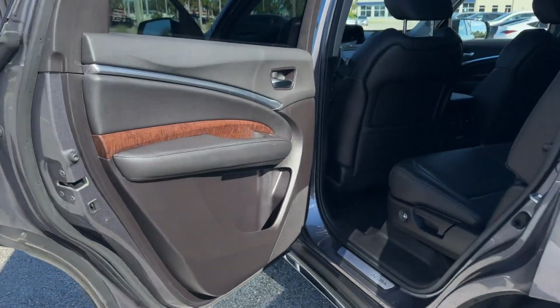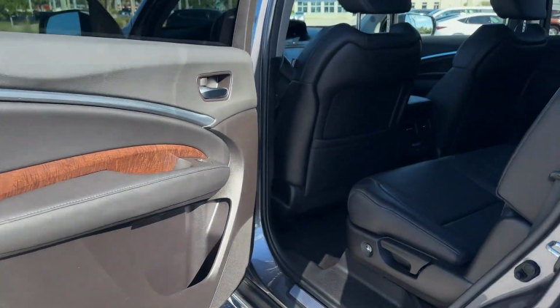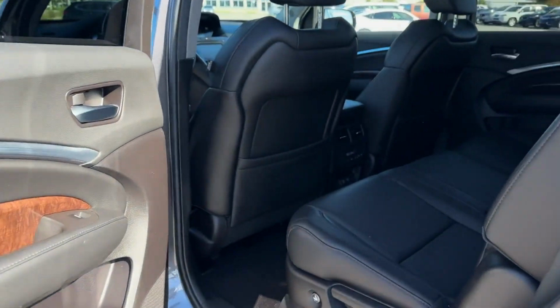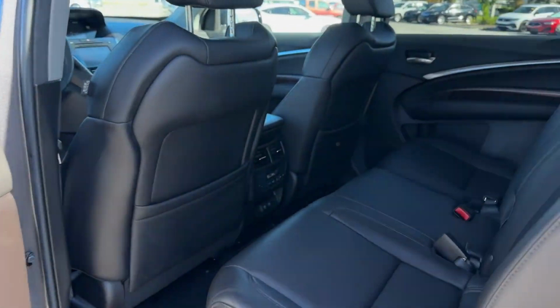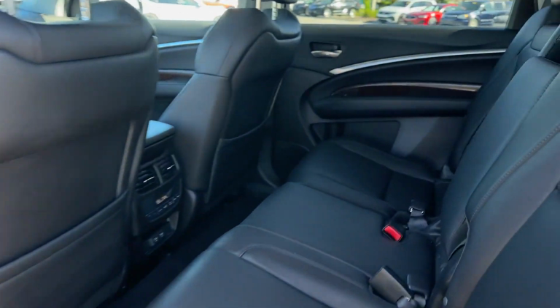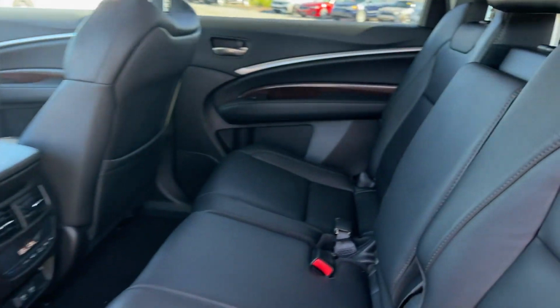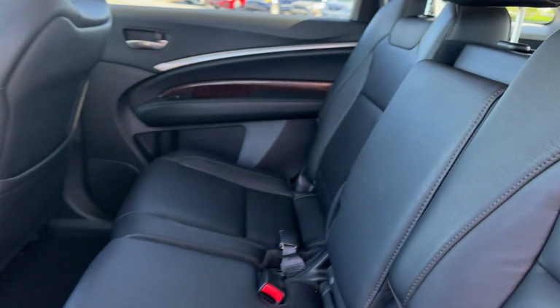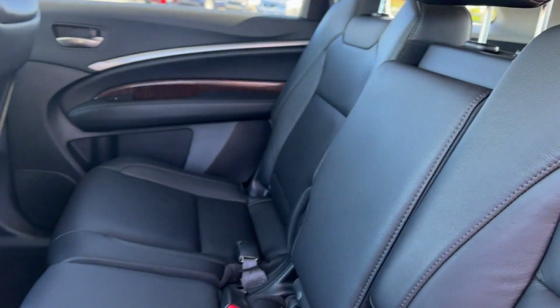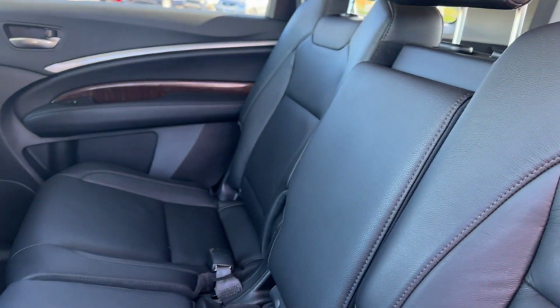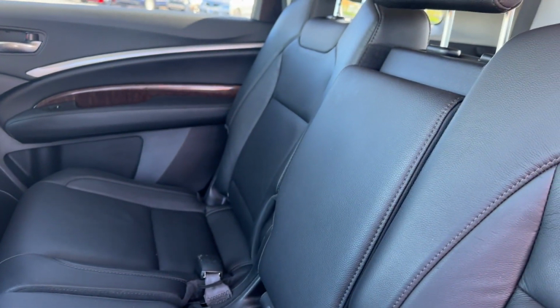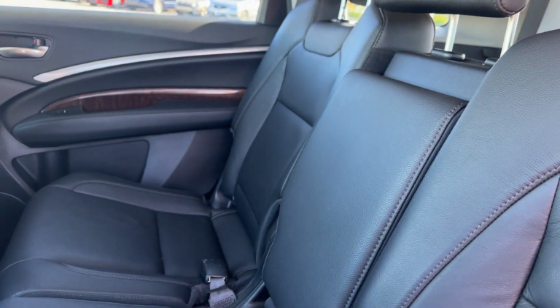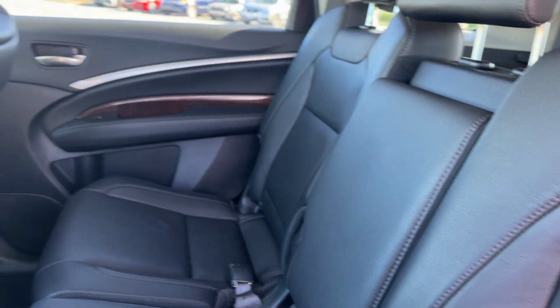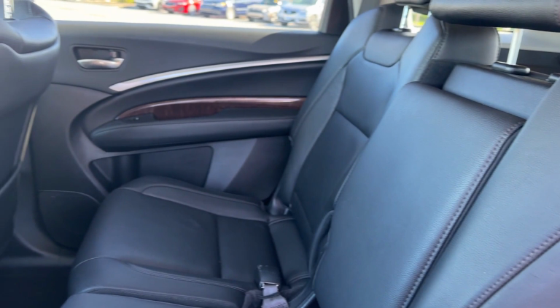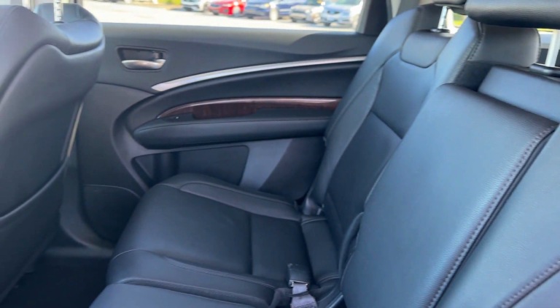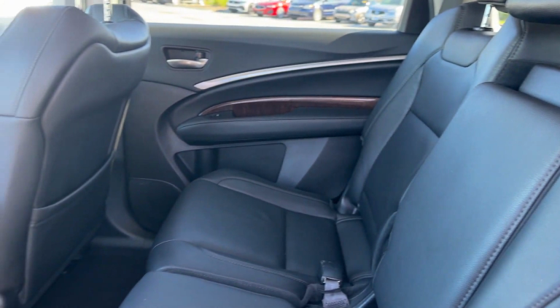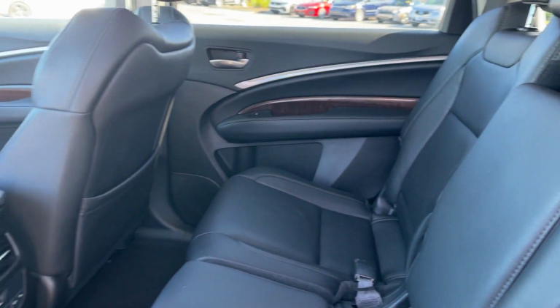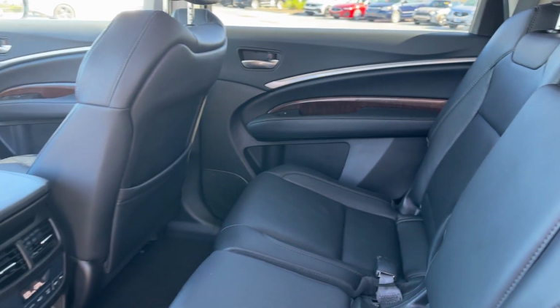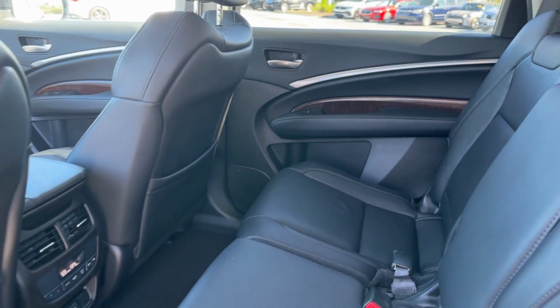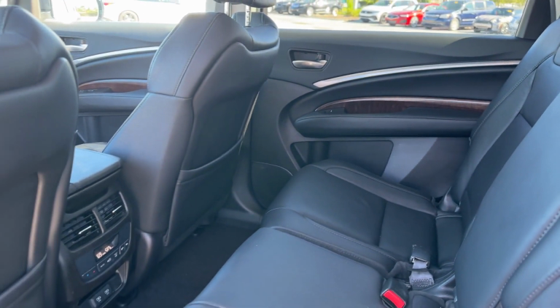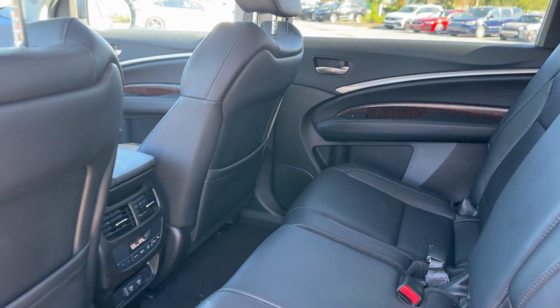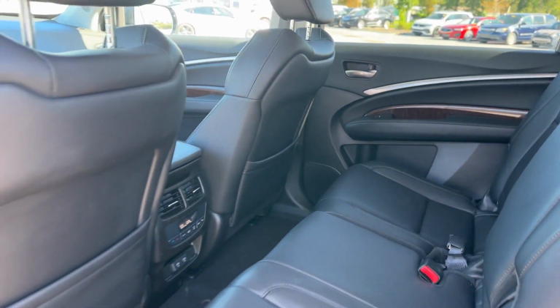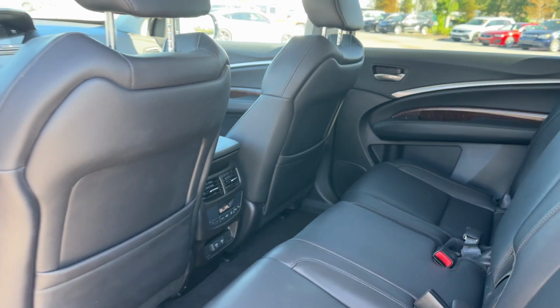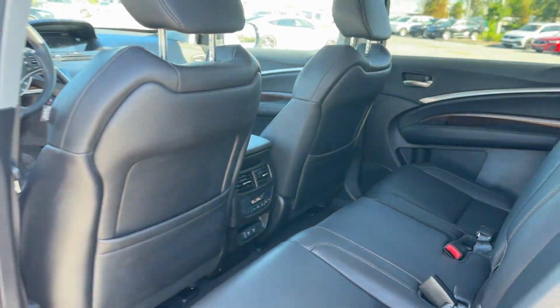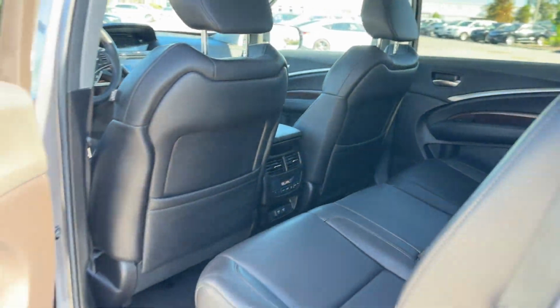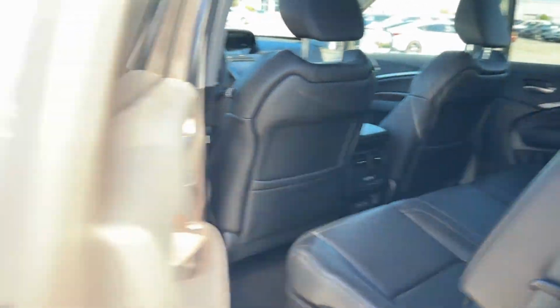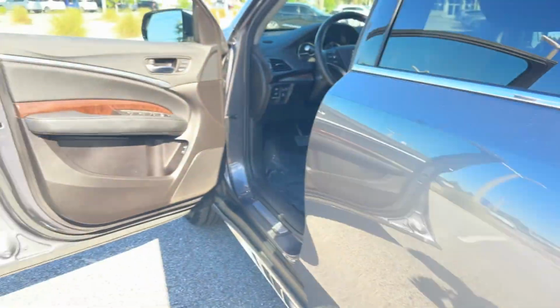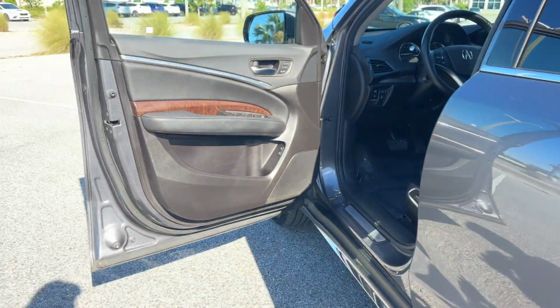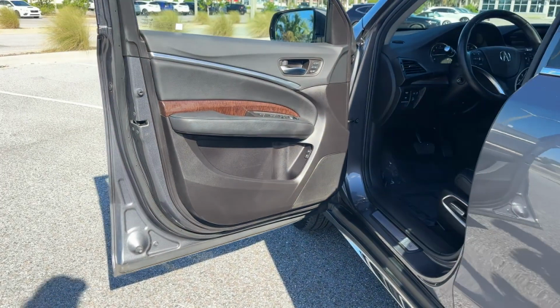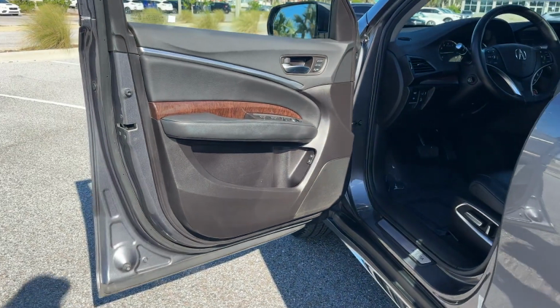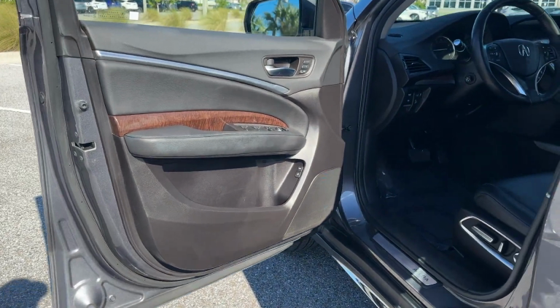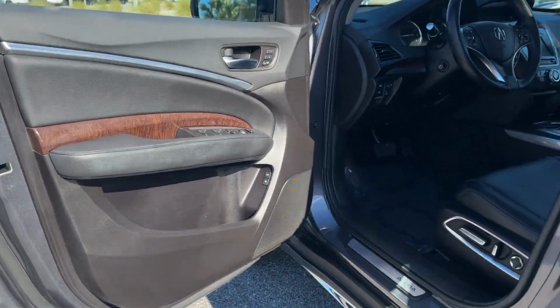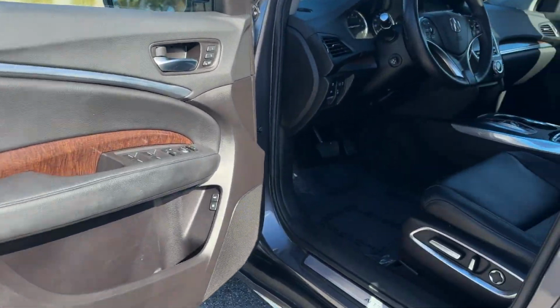Leather seats, moonroof, wood grain trim, backup camera, passenger seat adjustable lumbar support, memory seat, tinted windows, and rear air conditioning.